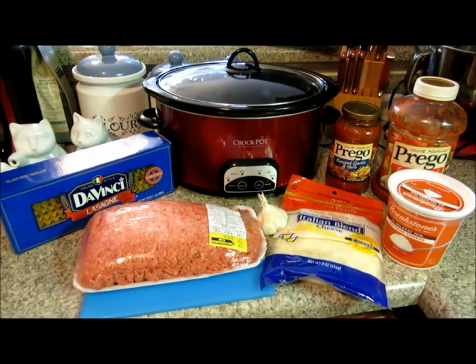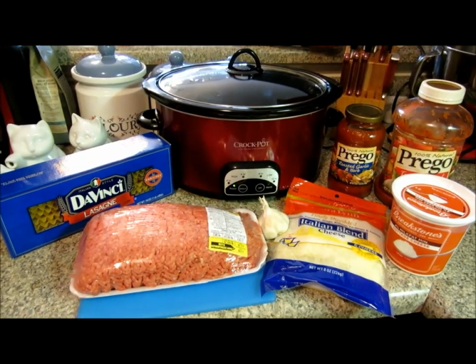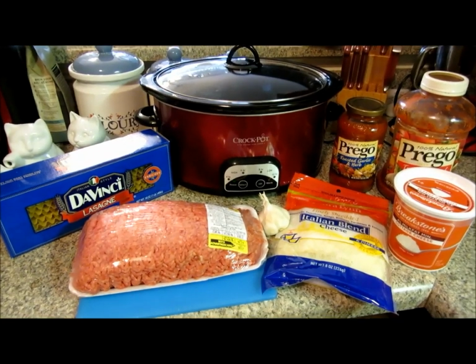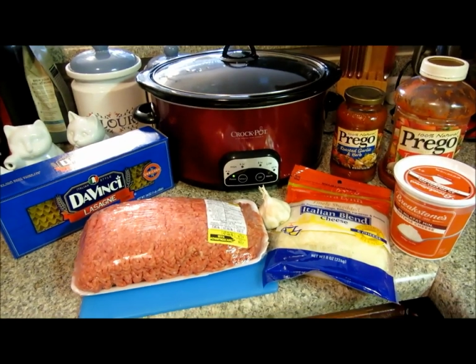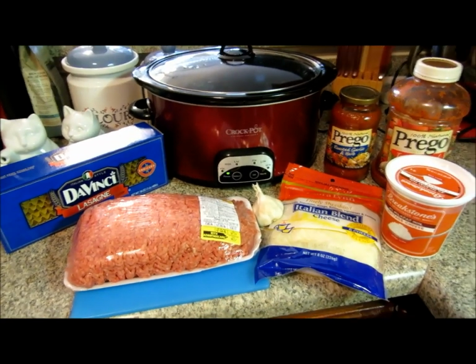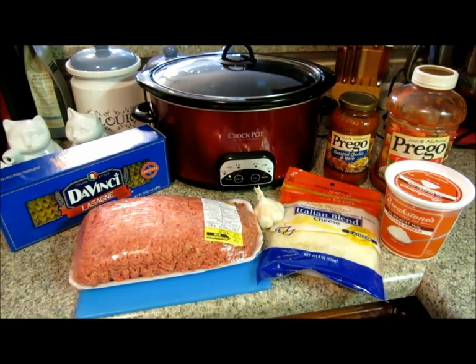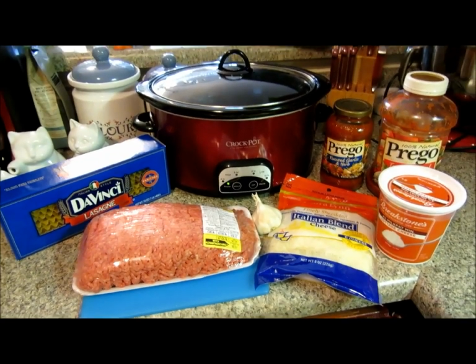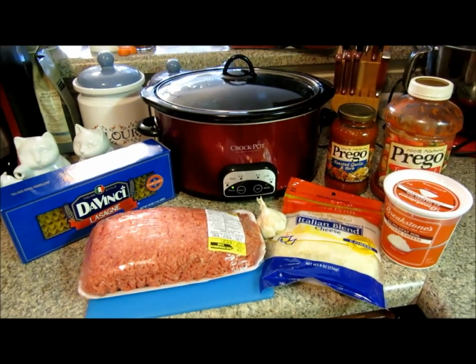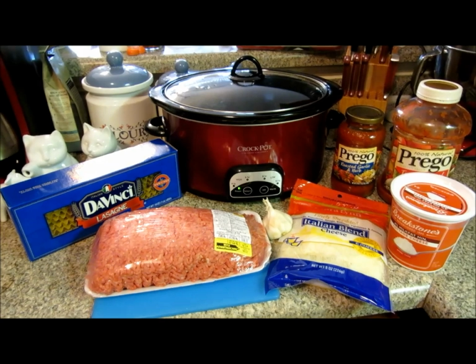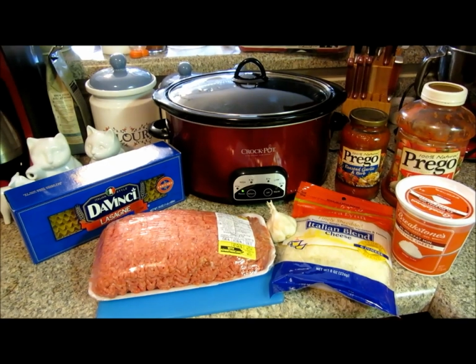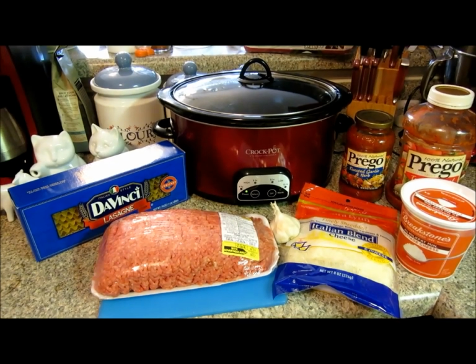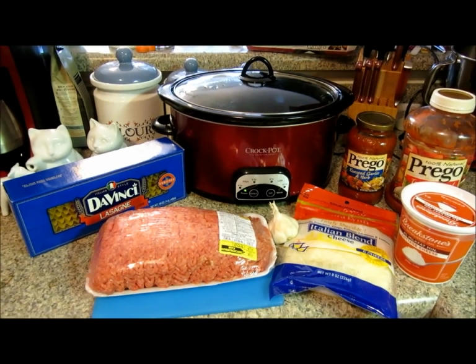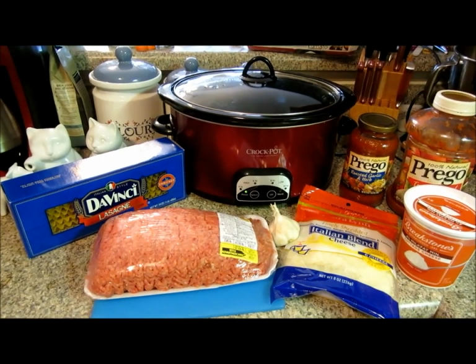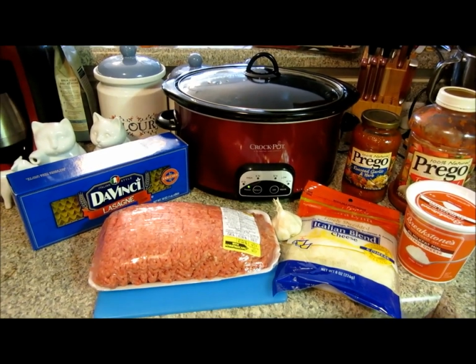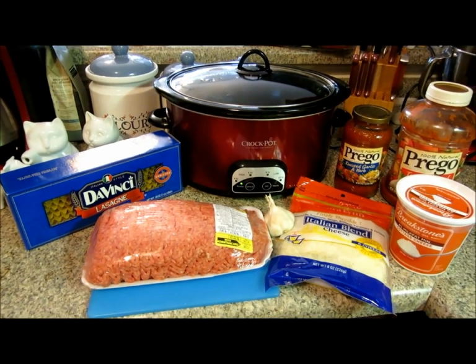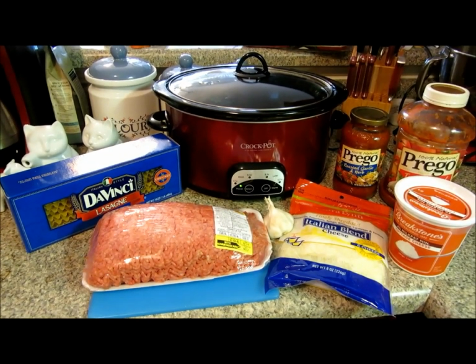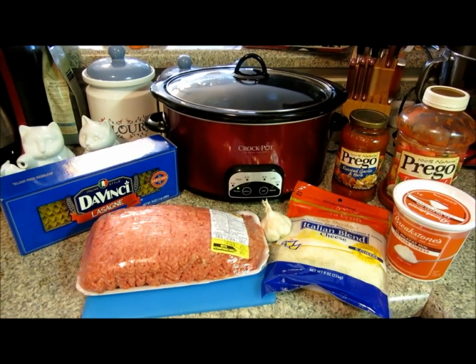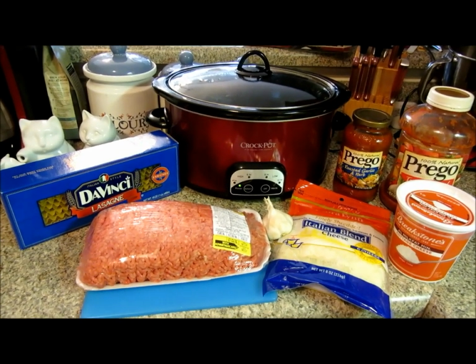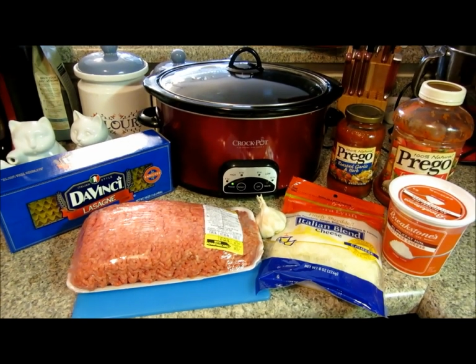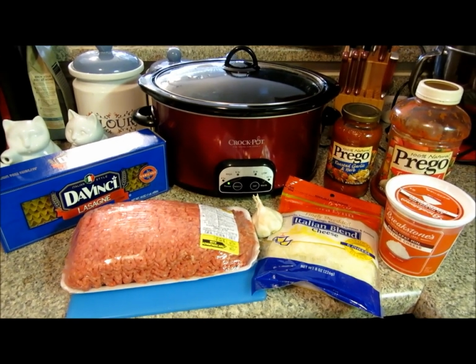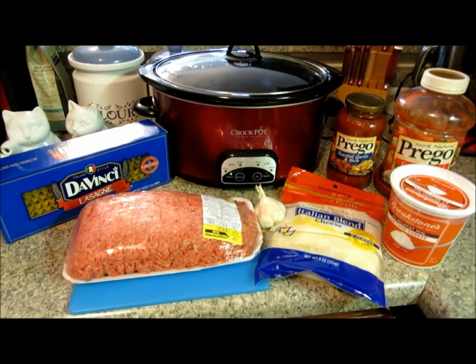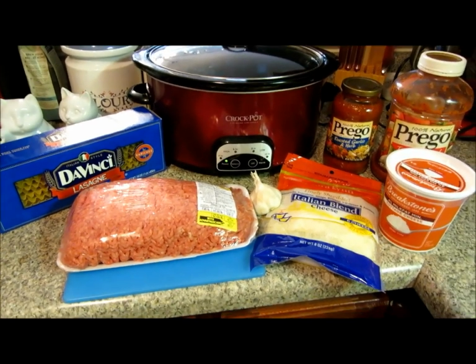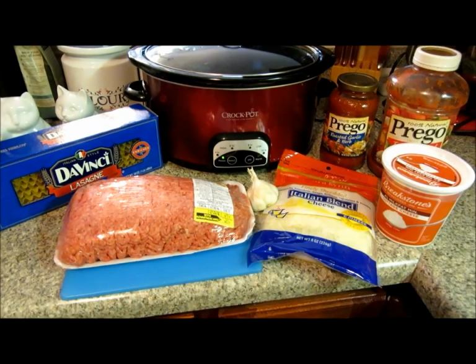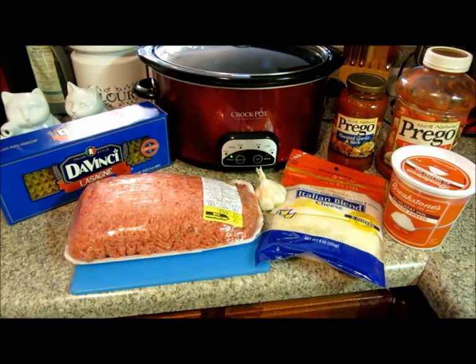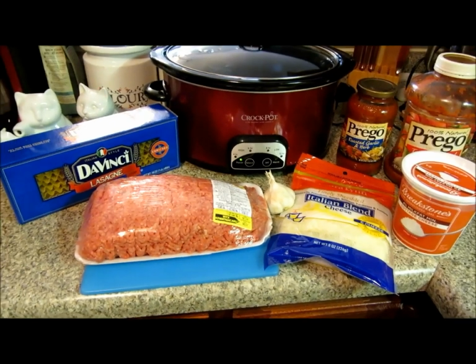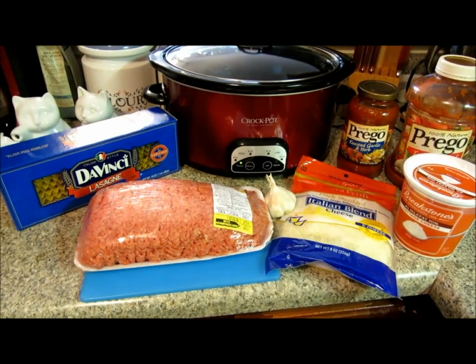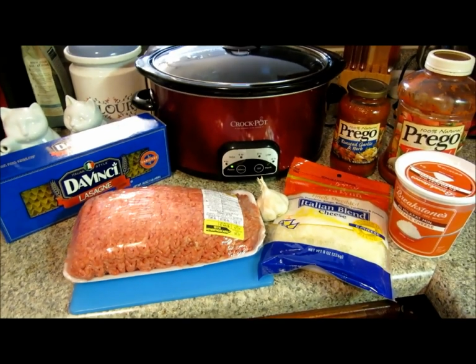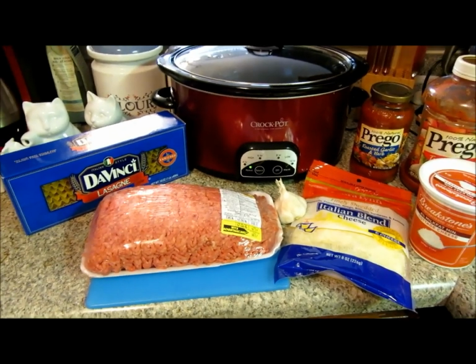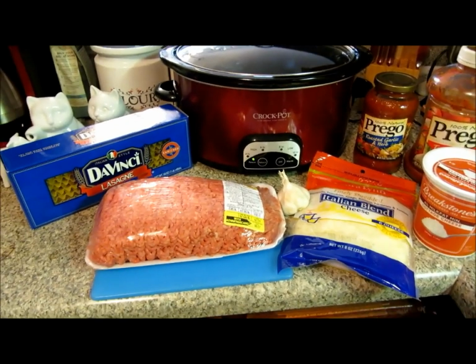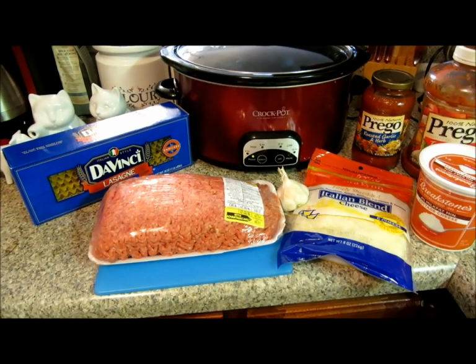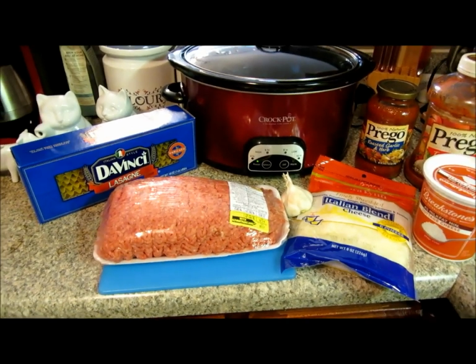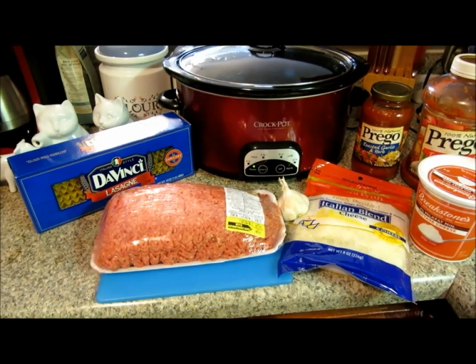Good morning. We are rolling right into Tuesday with our second crockpot meal. This is lasagna, or crockpot lasagna, and it's pretty simple.